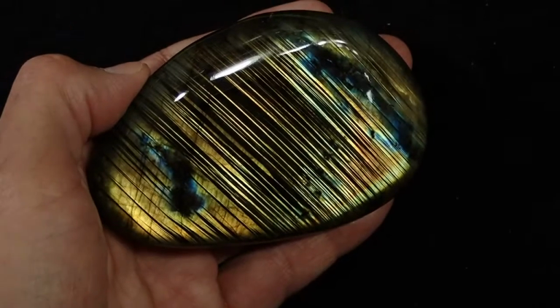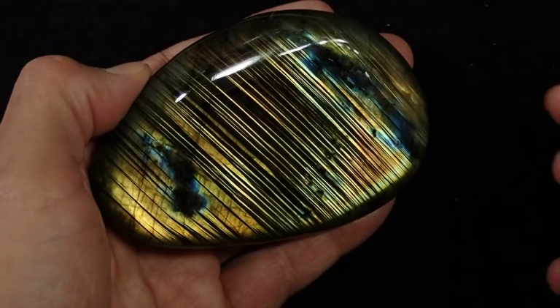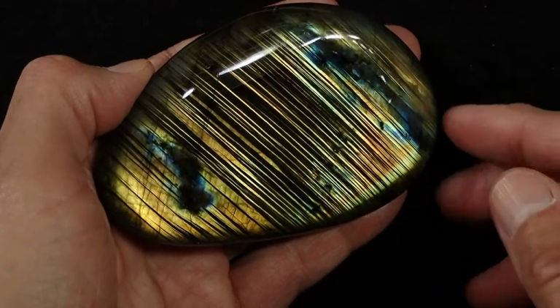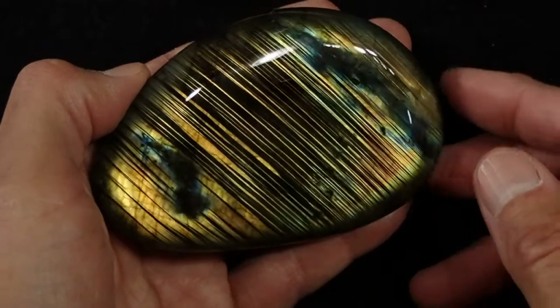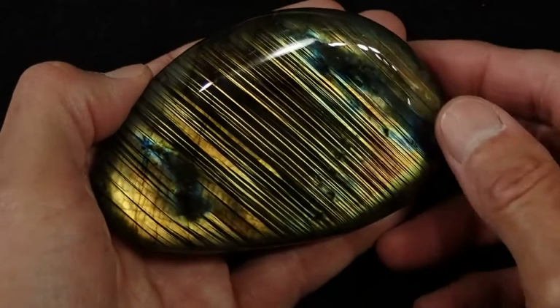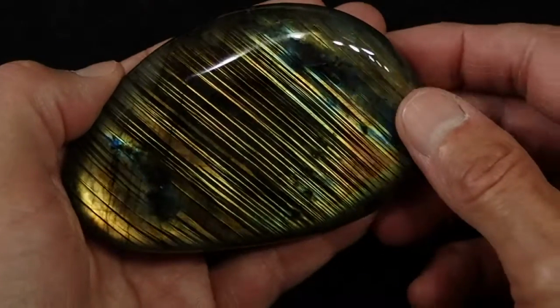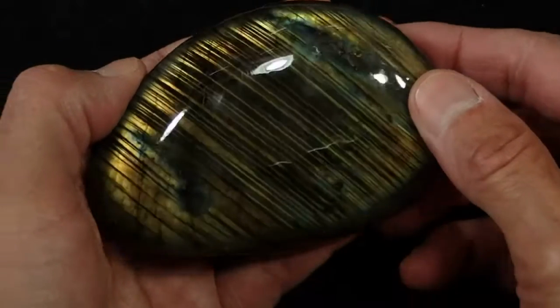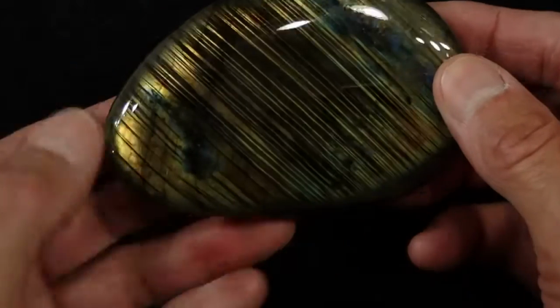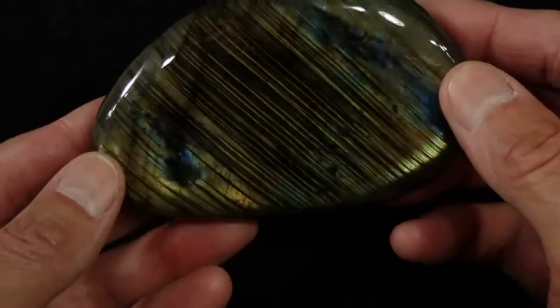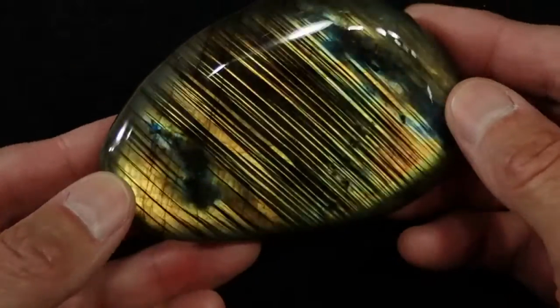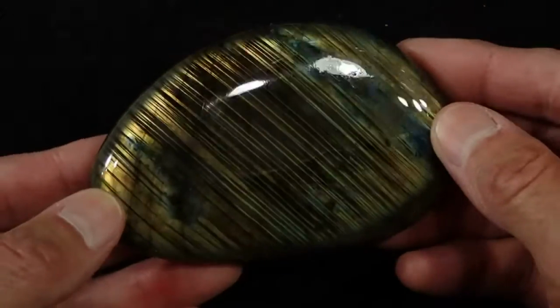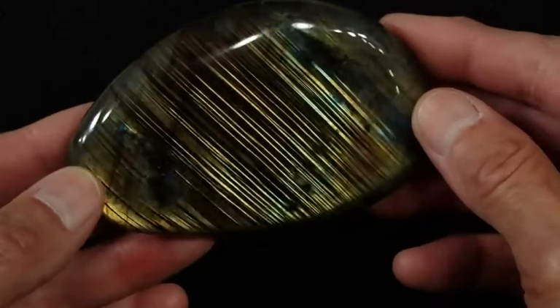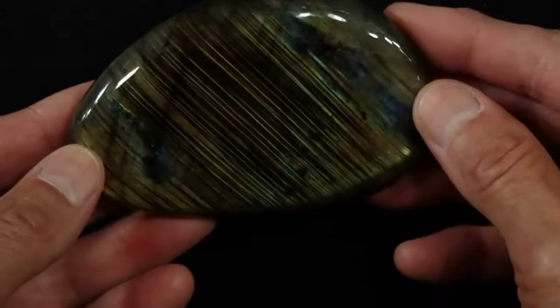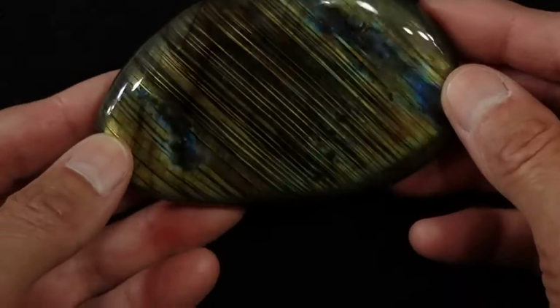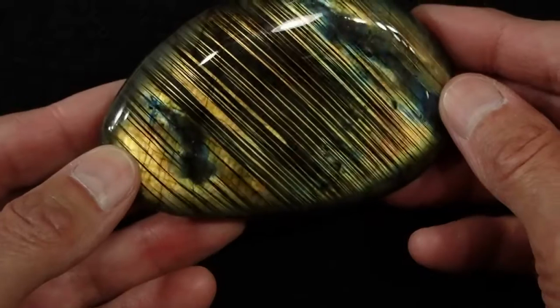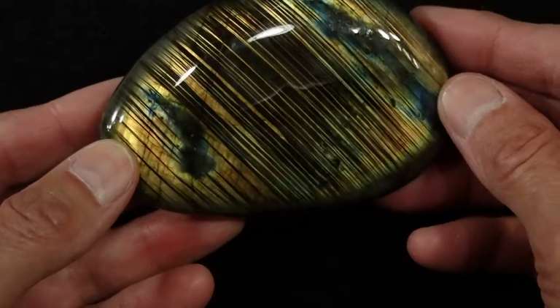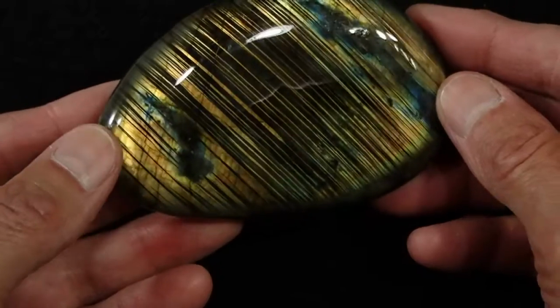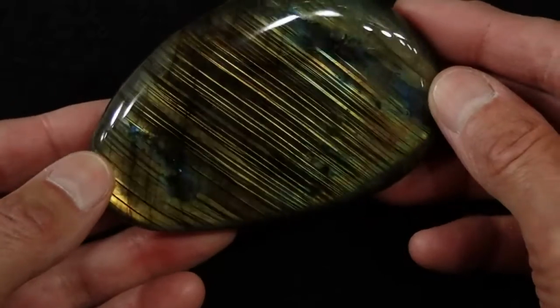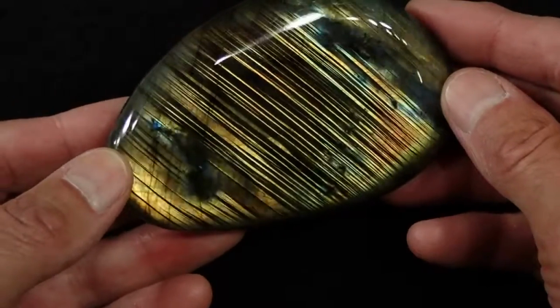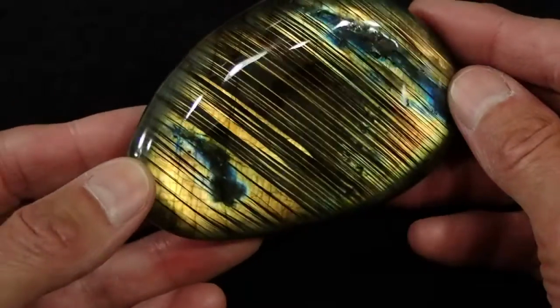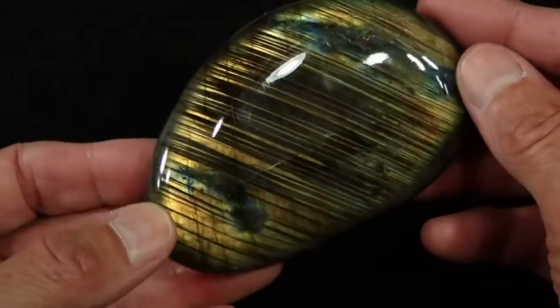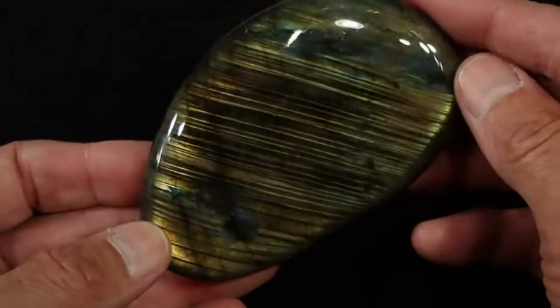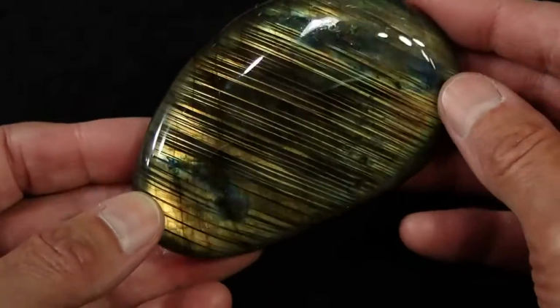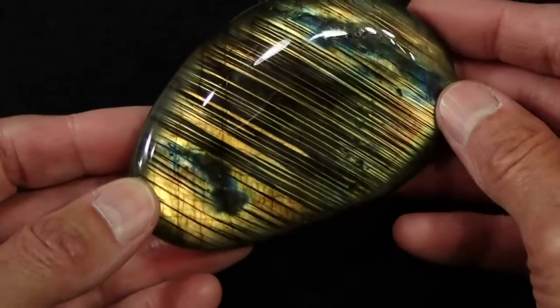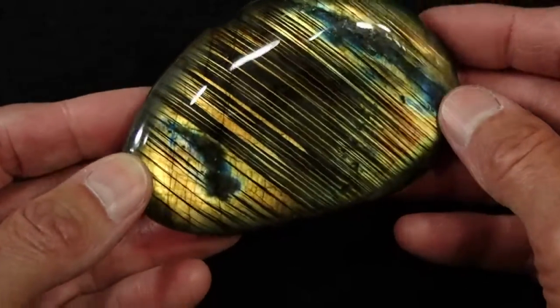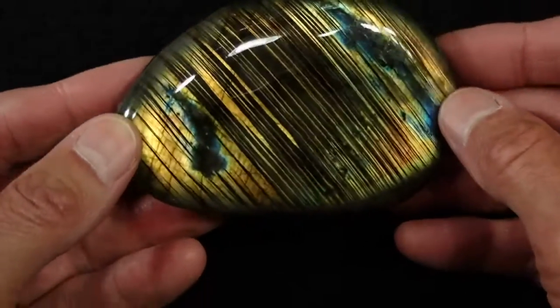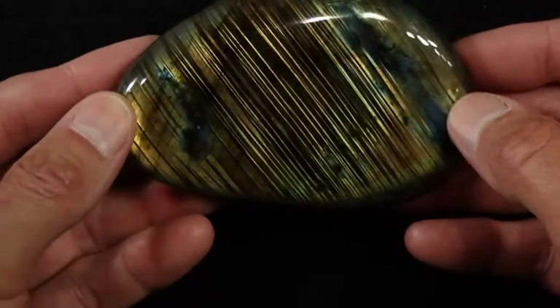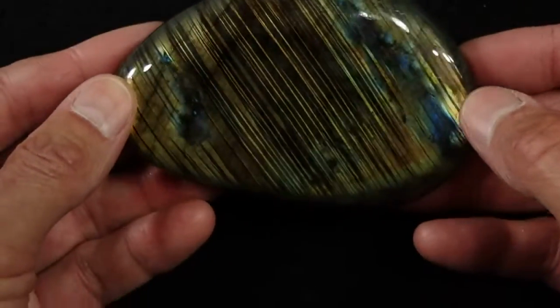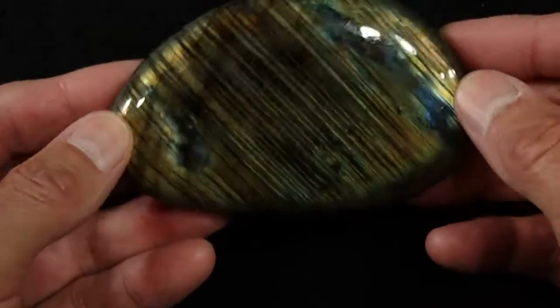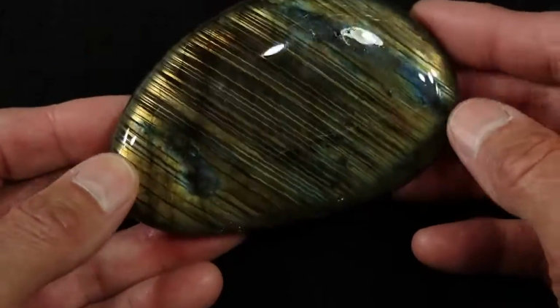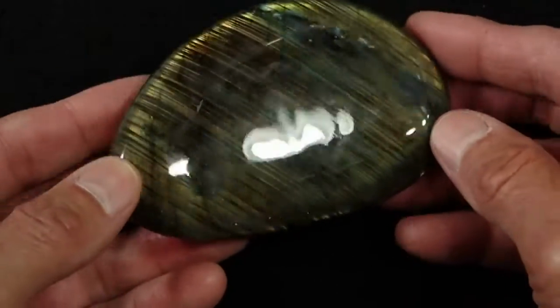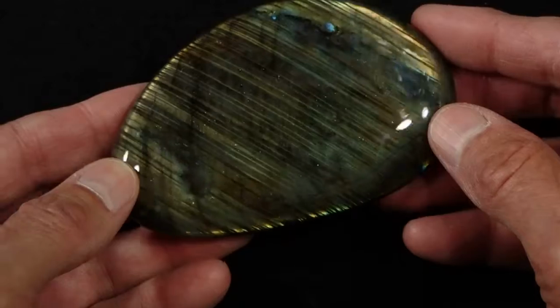This is our Labradorite AAA grade palmstone number 6. And this stone is just wild — it changes so much depending on what angle you're looking at it.